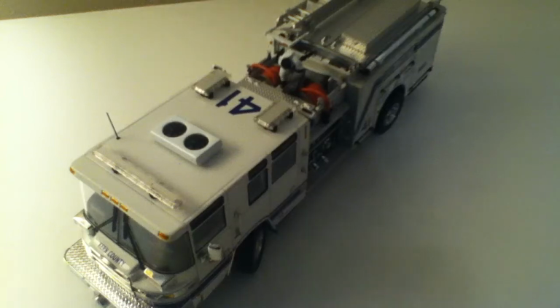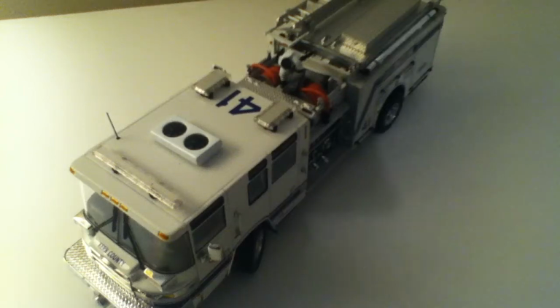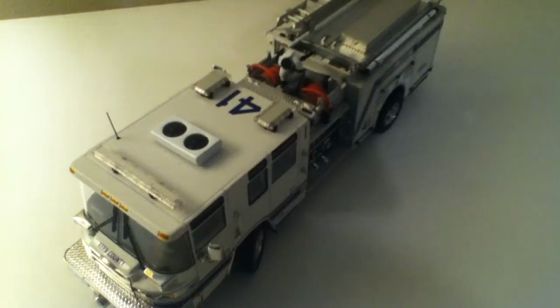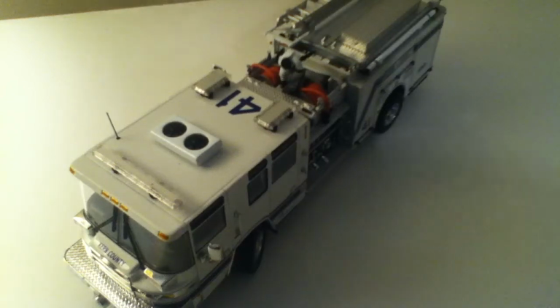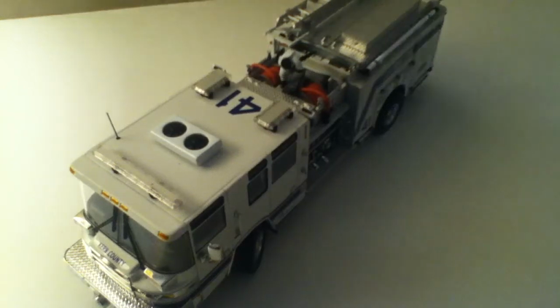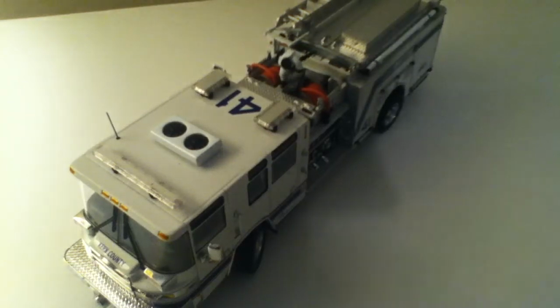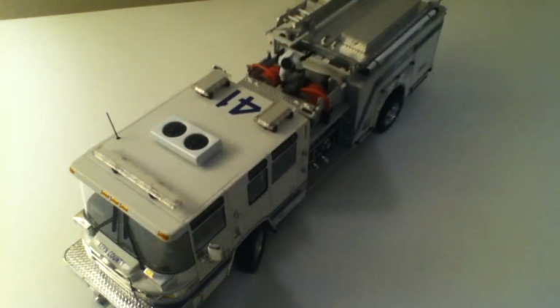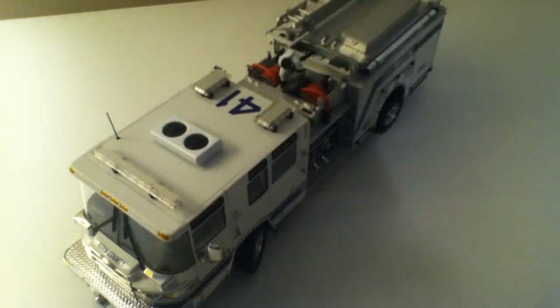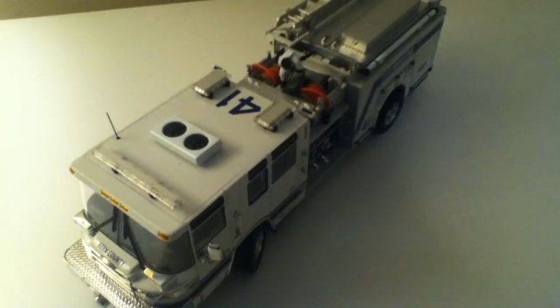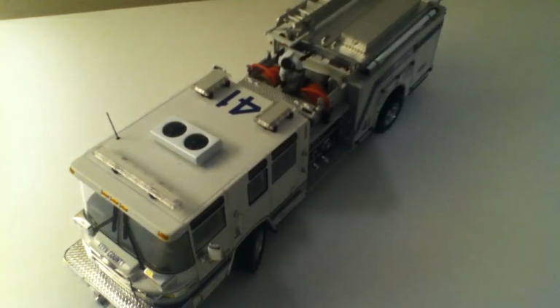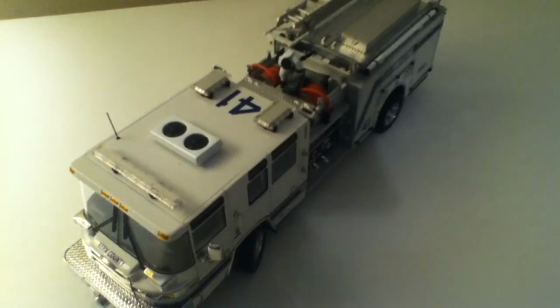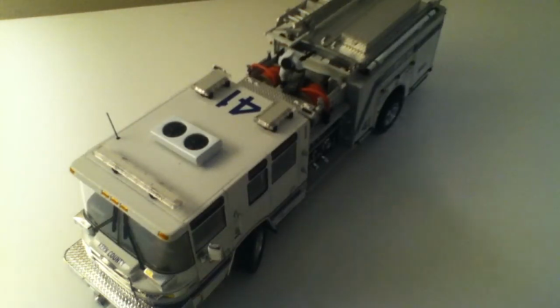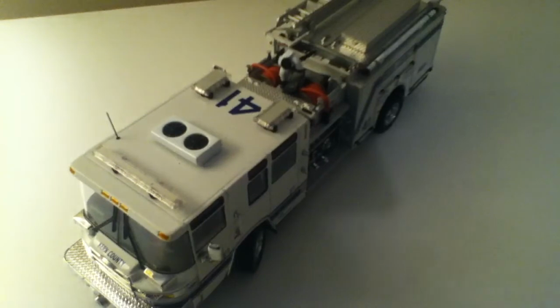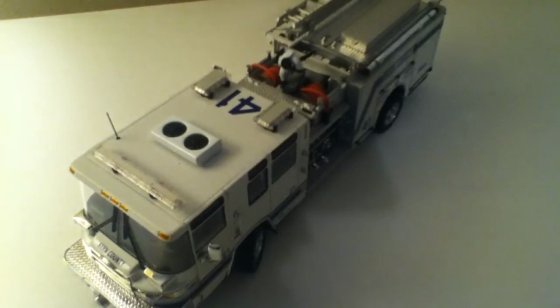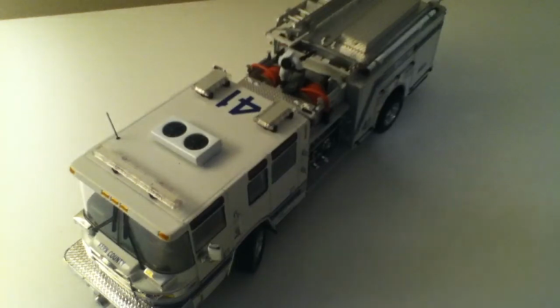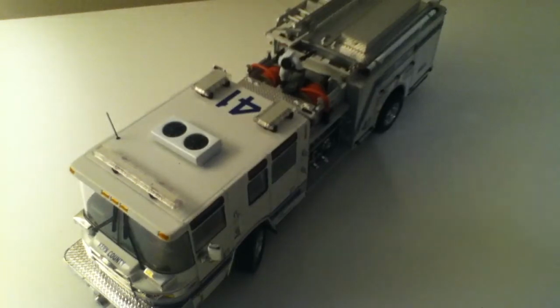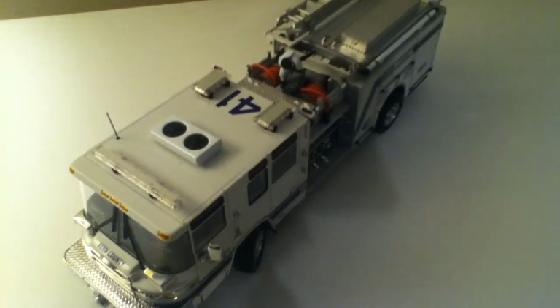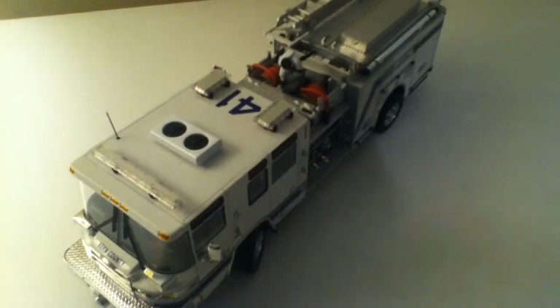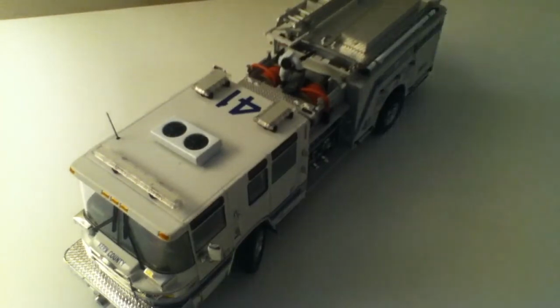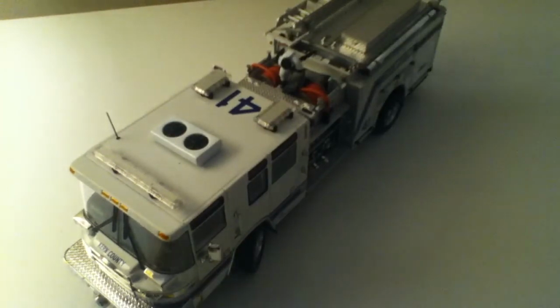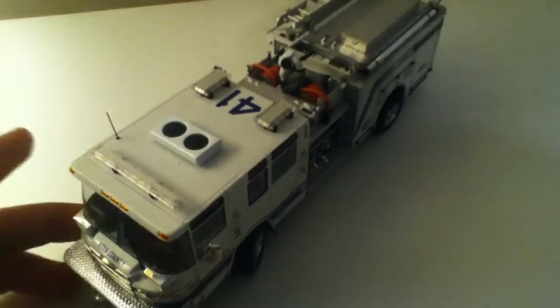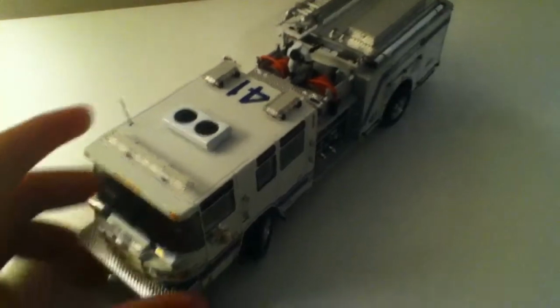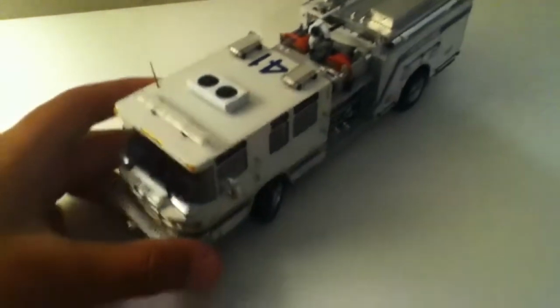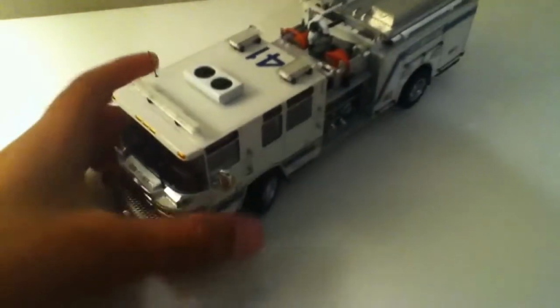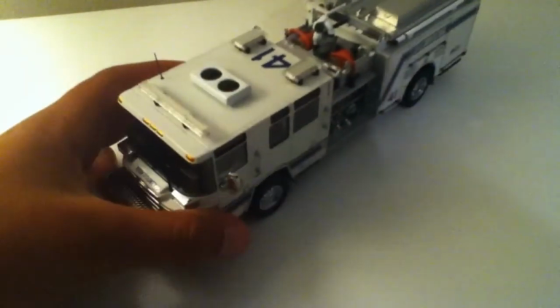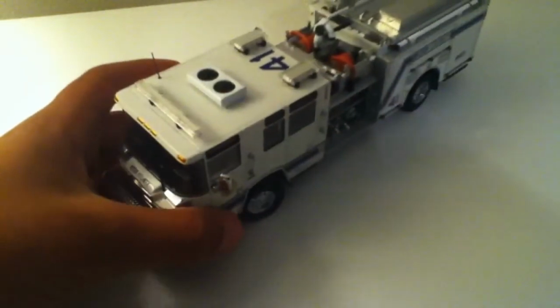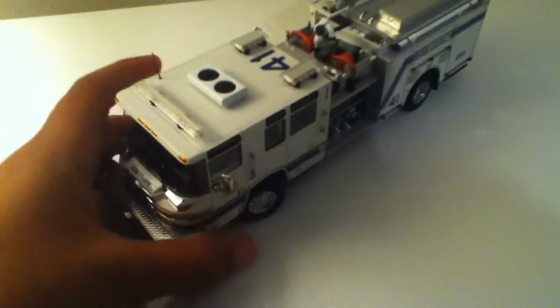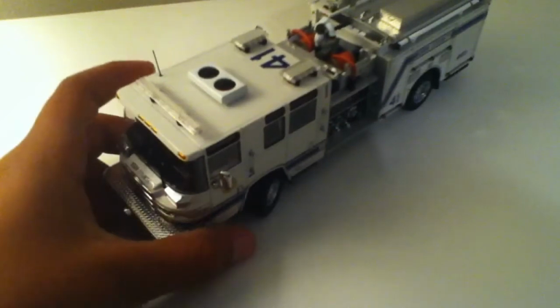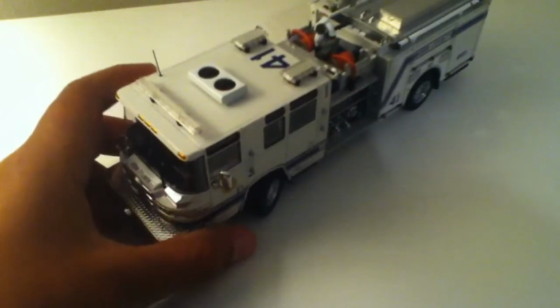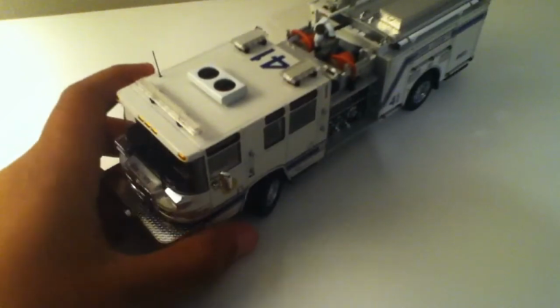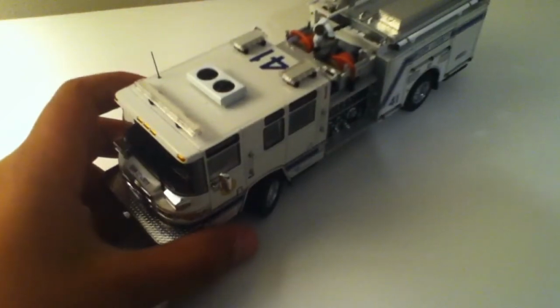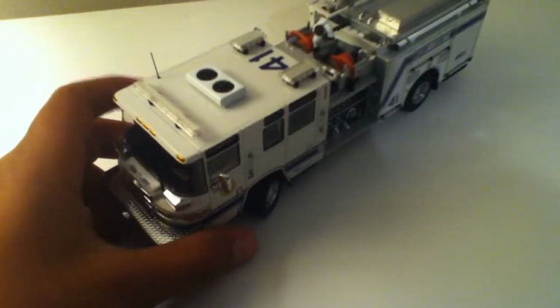Here will be a review of the 1/50th scale TWH Pierce Quantum Kern County Engine 41. I want to get right into this review because I don't have that much time left on my camera.